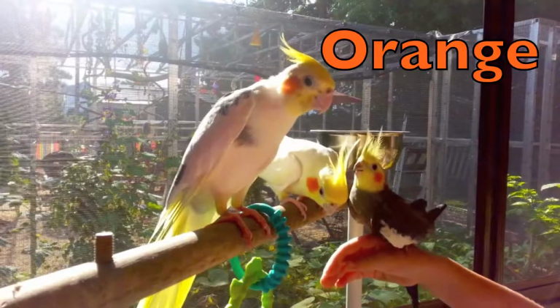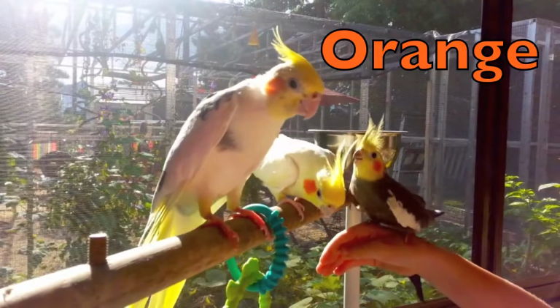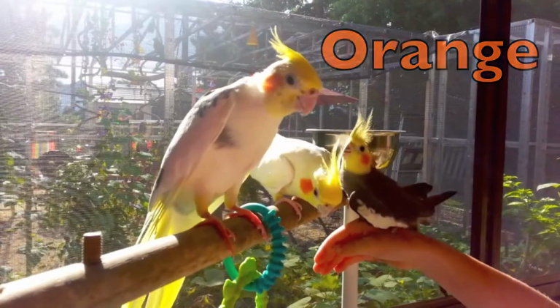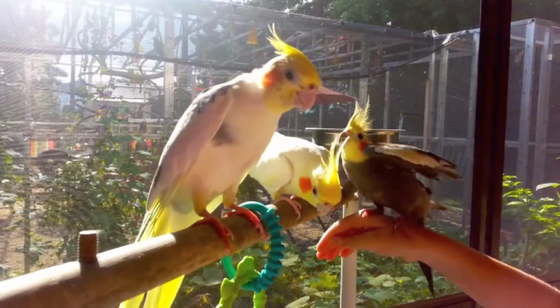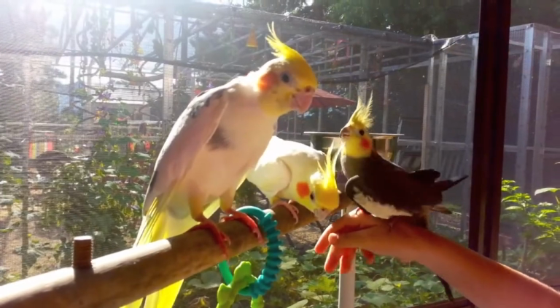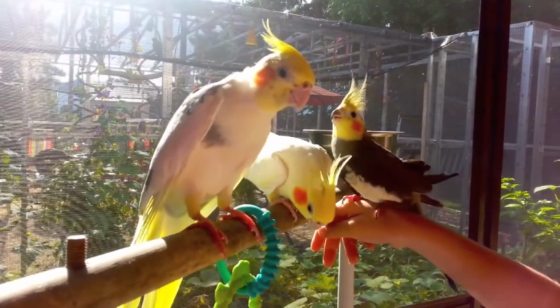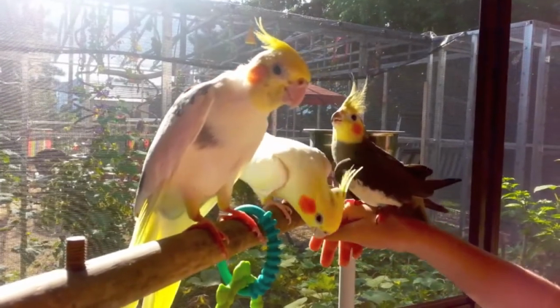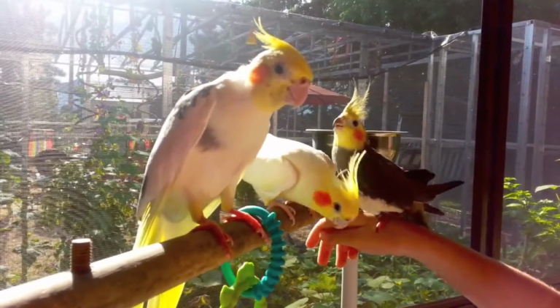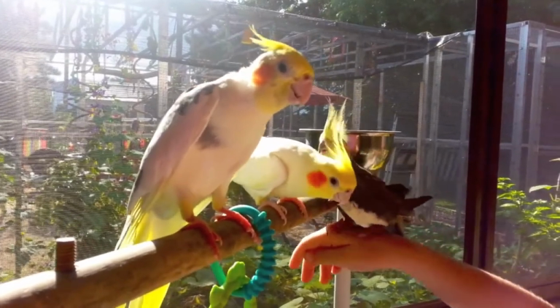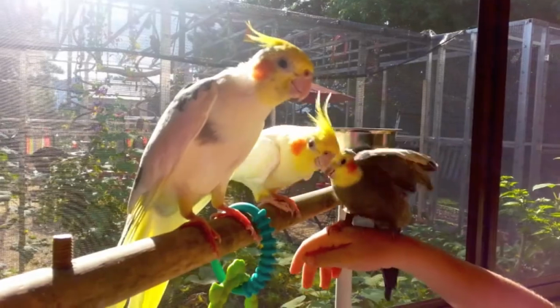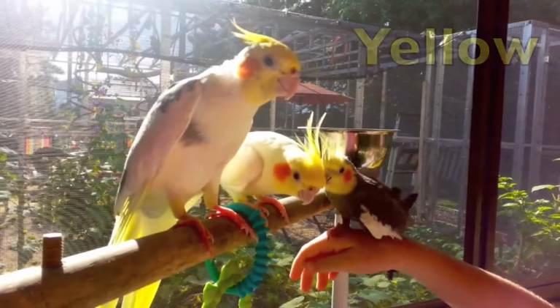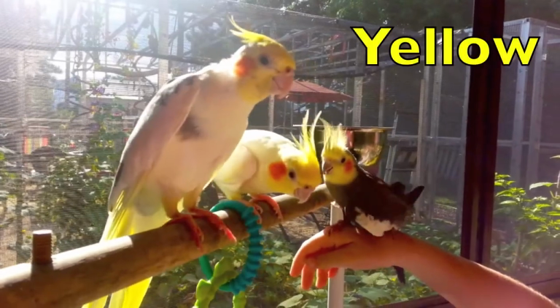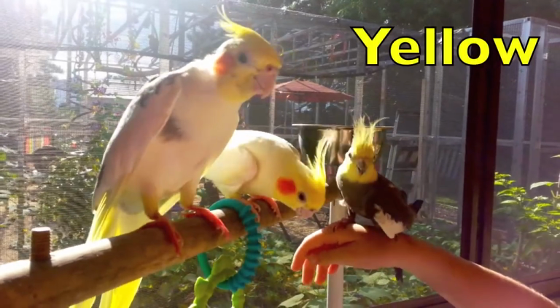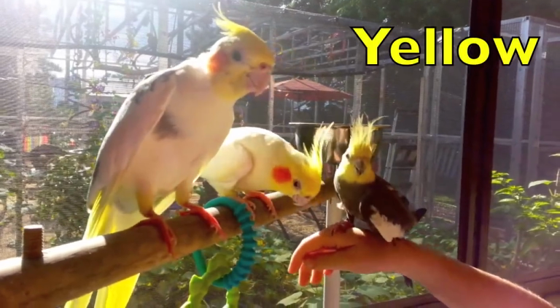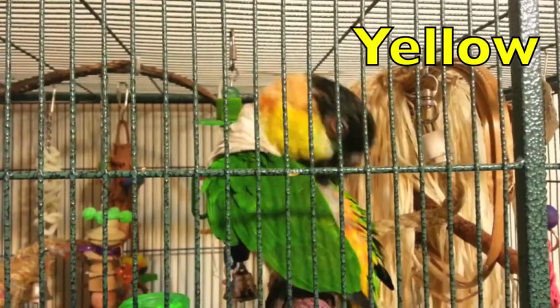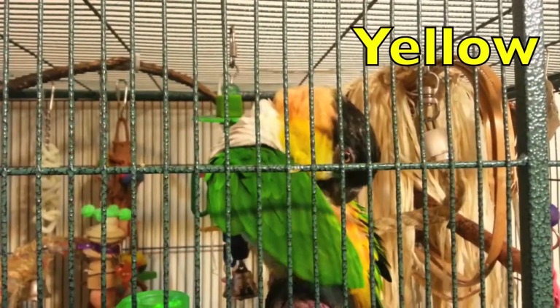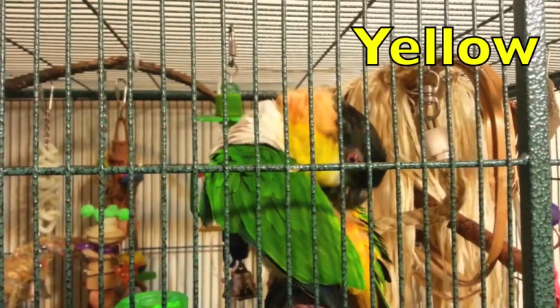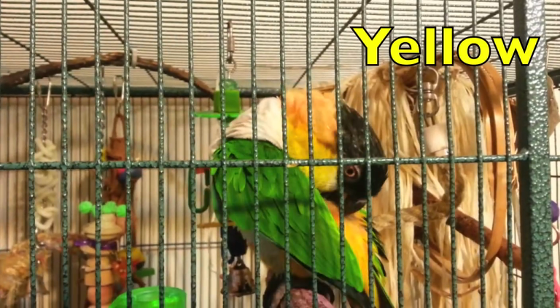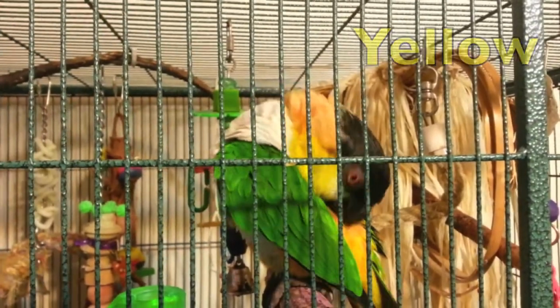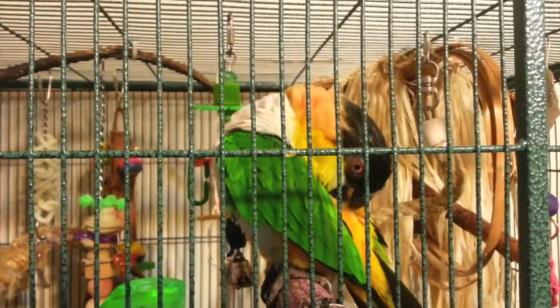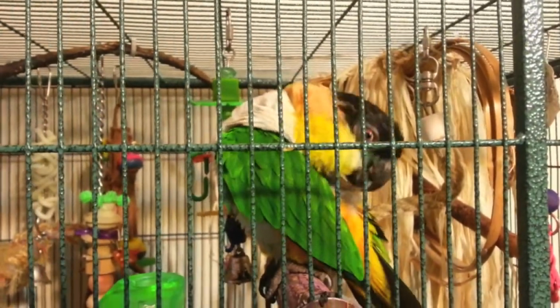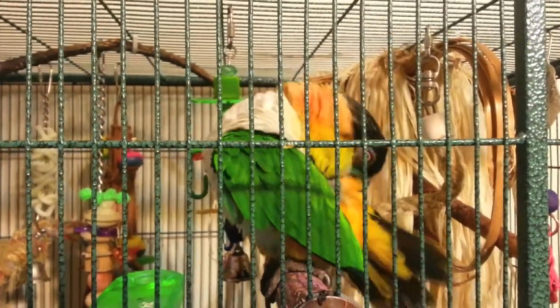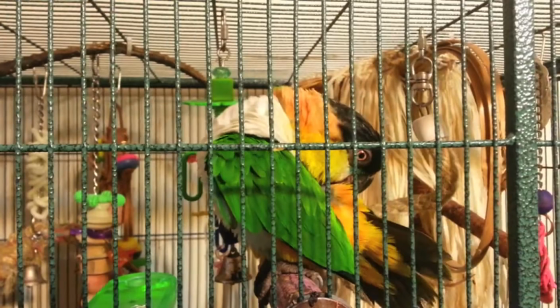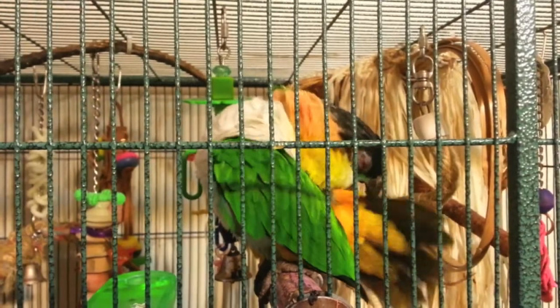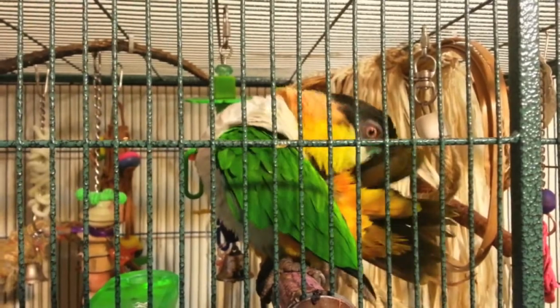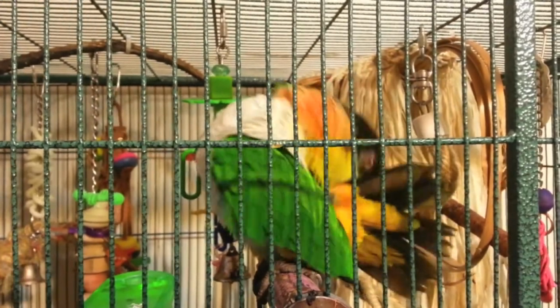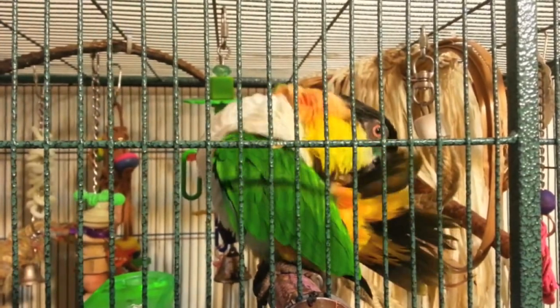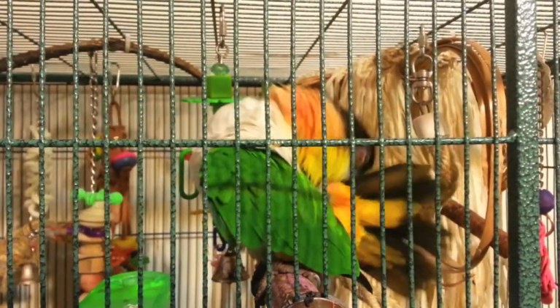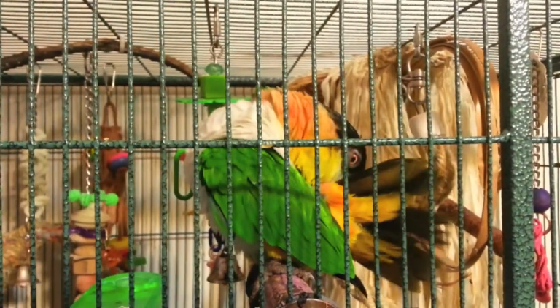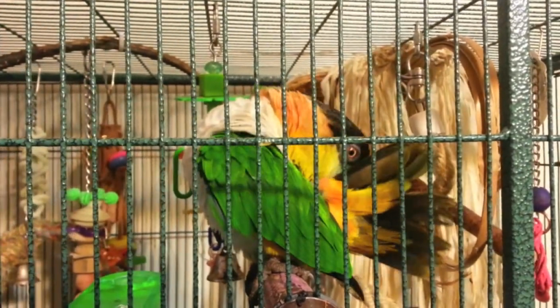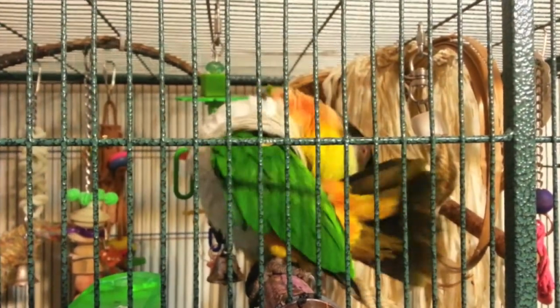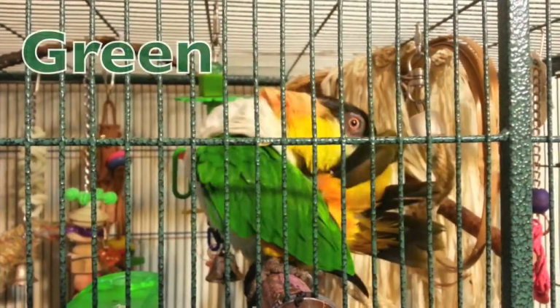The cockatiels have the orange and the yellow. This Indian kayik has yellow and orange, and is going to take us to the next category of green.